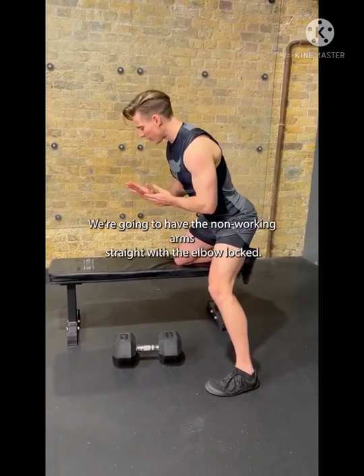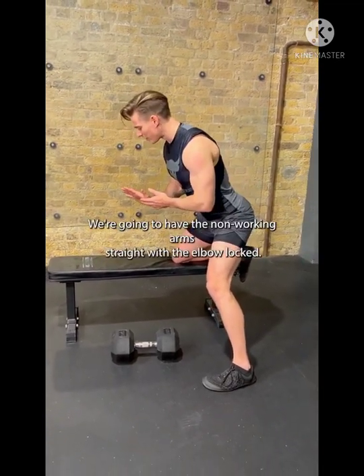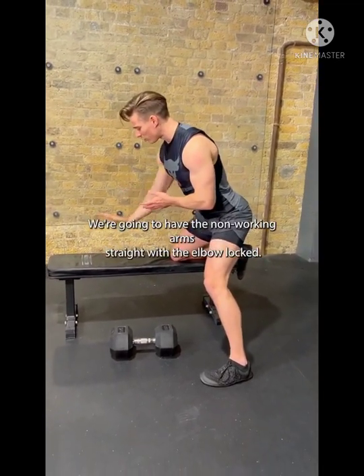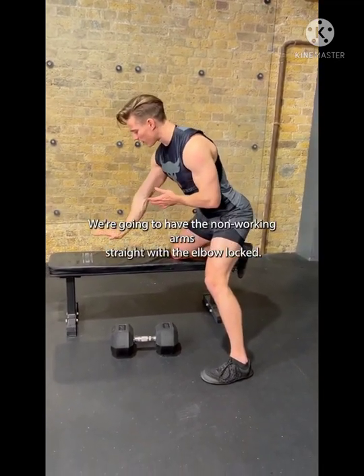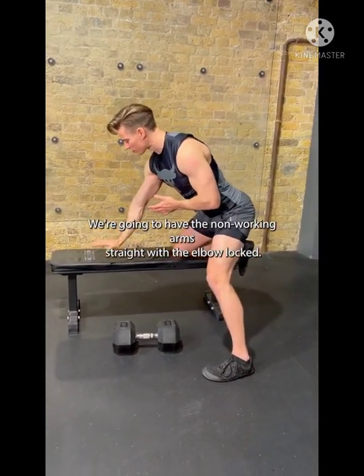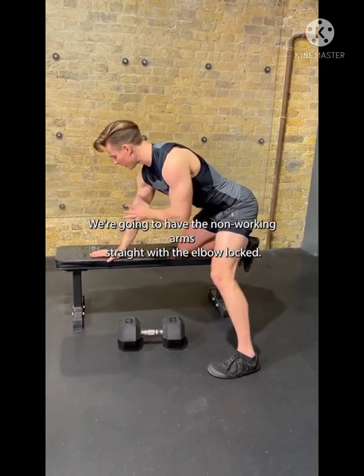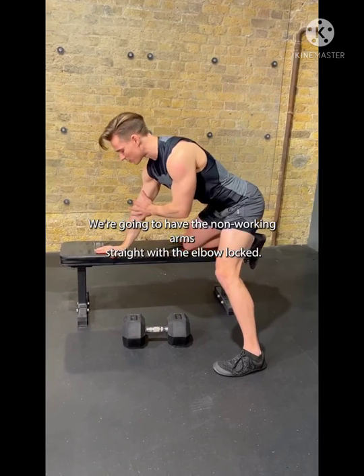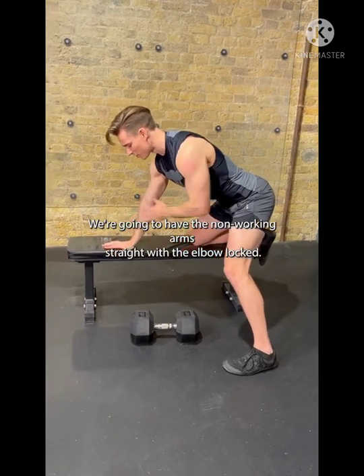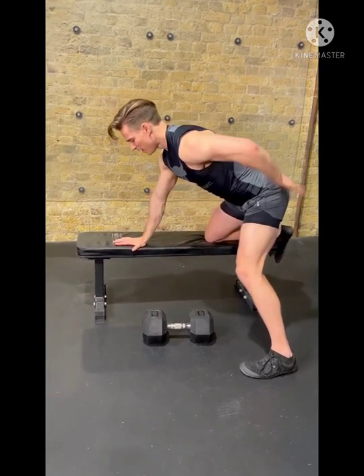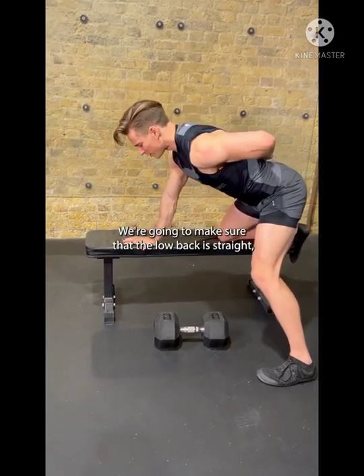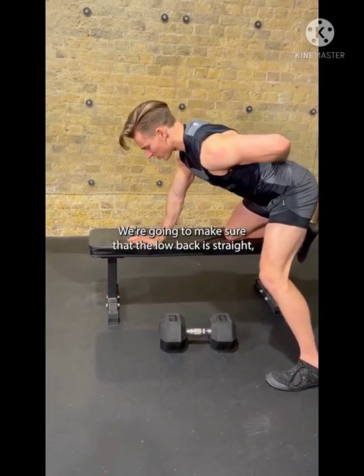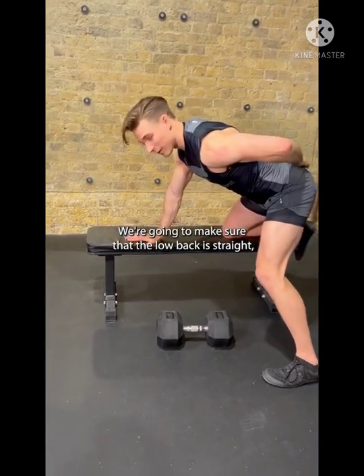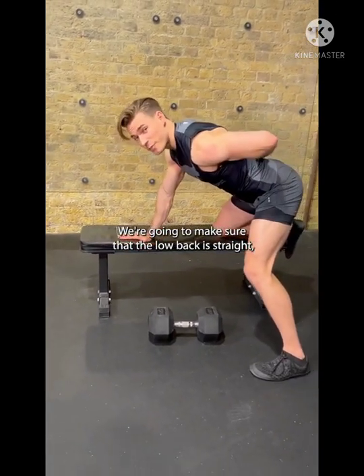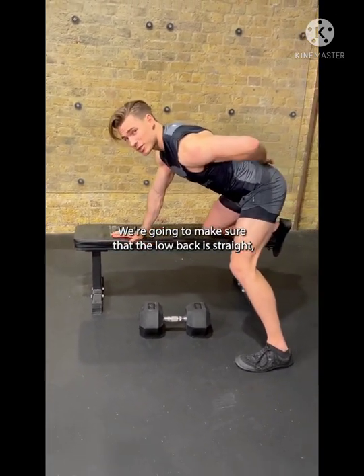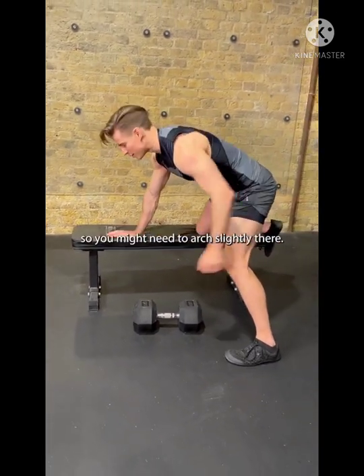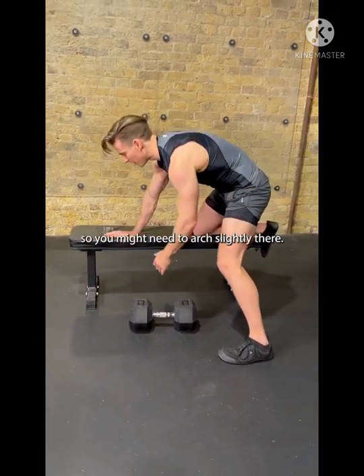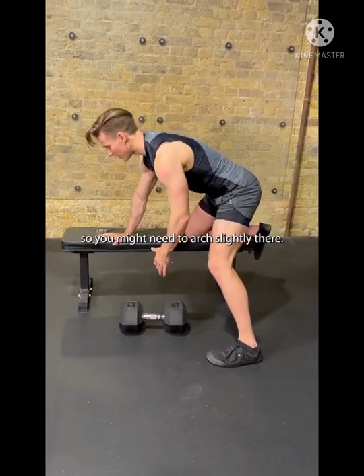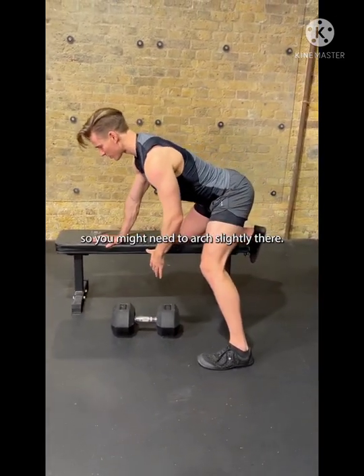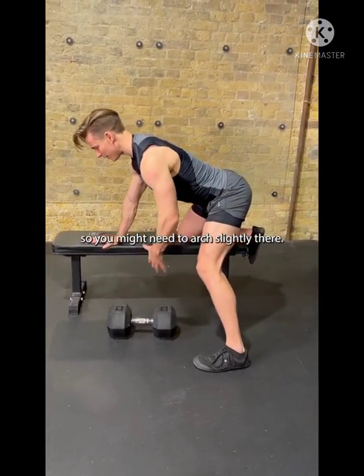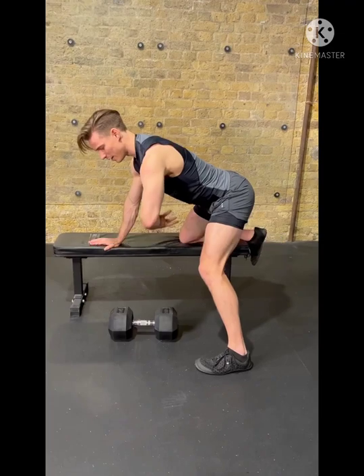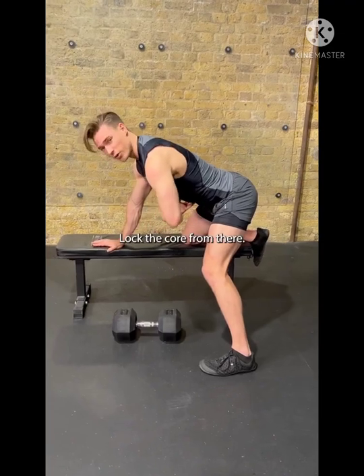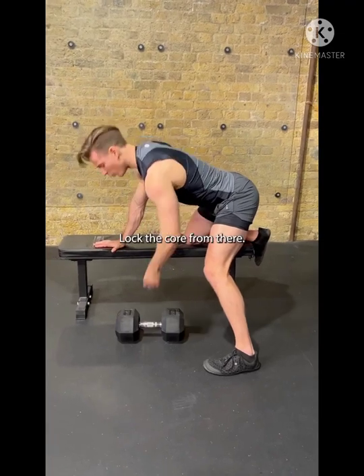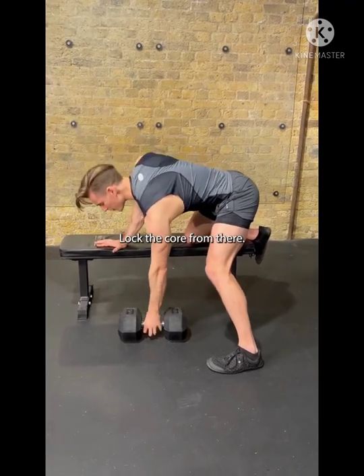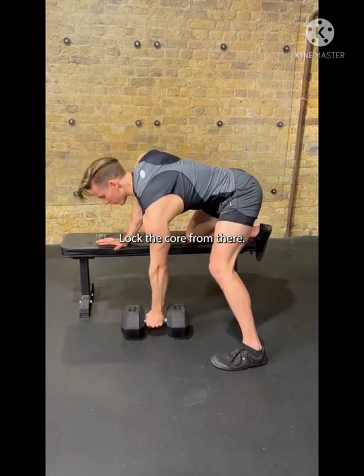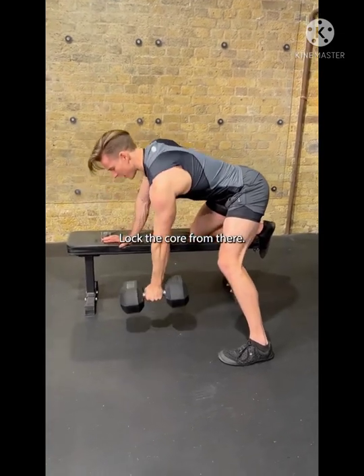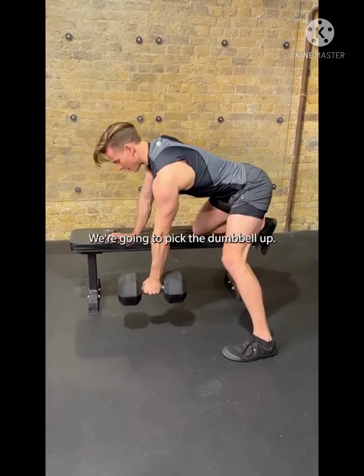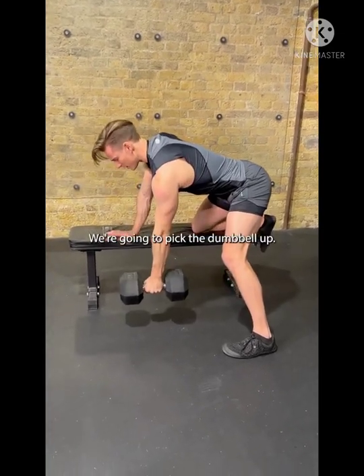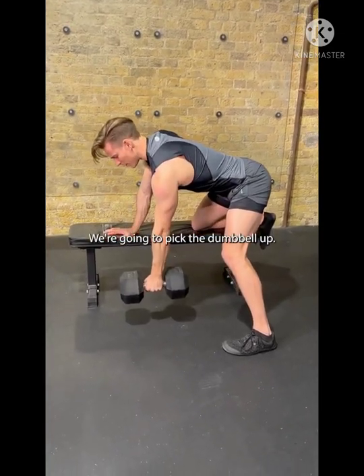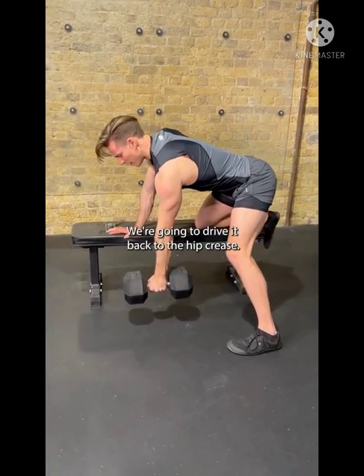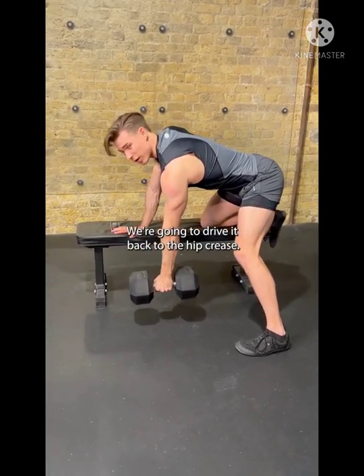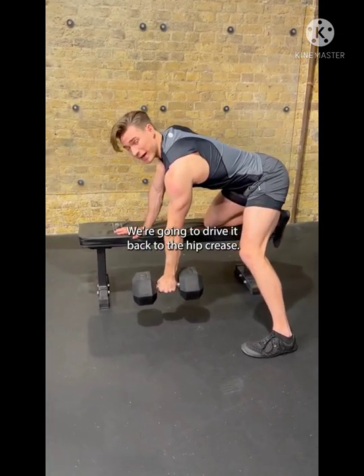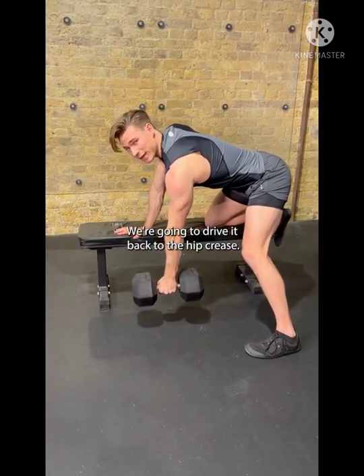We're going to have the non-working arm straight with the elbows locked. We're going to make sure that the low back is straight — so you might need to arch slightly there — lock the core. From there we're going to pick the dumbbell up.